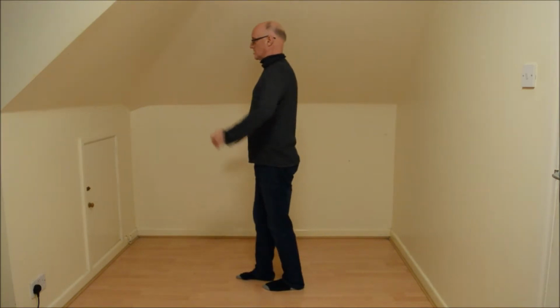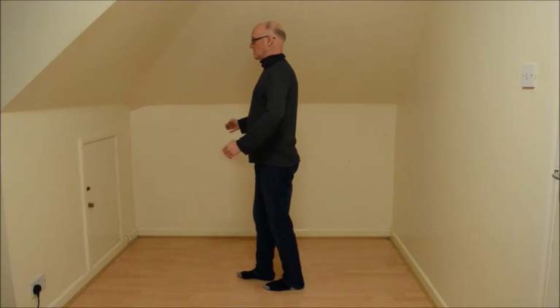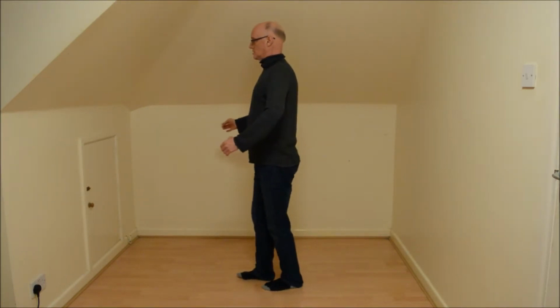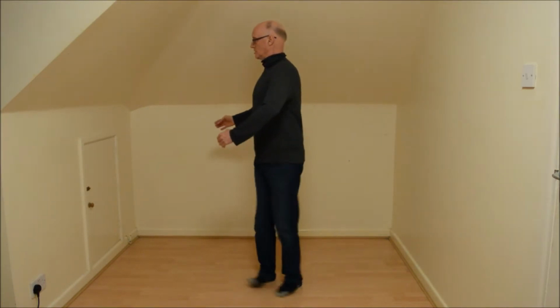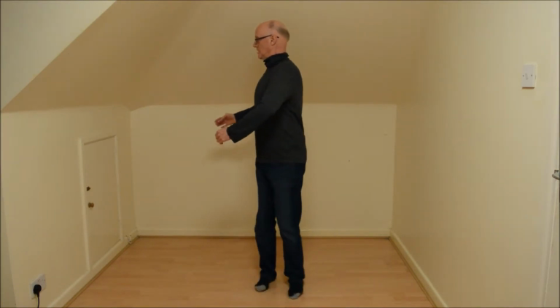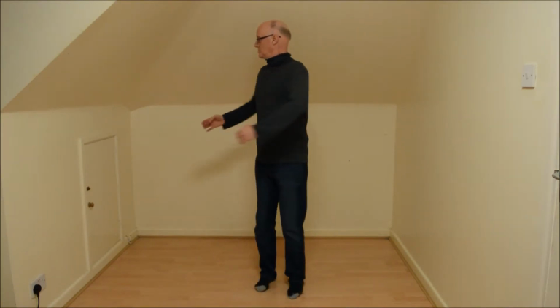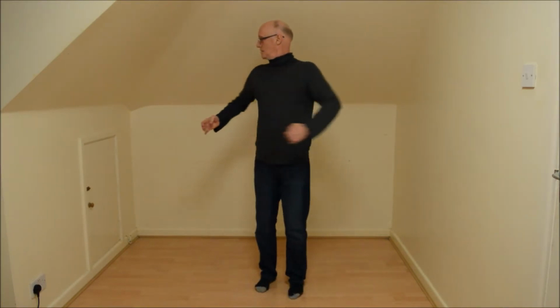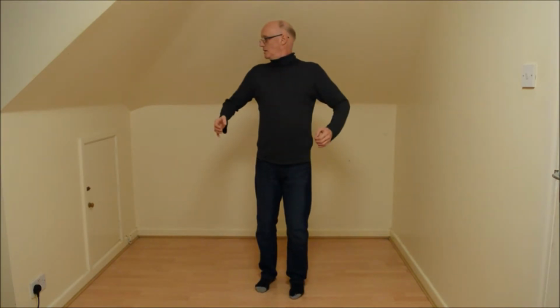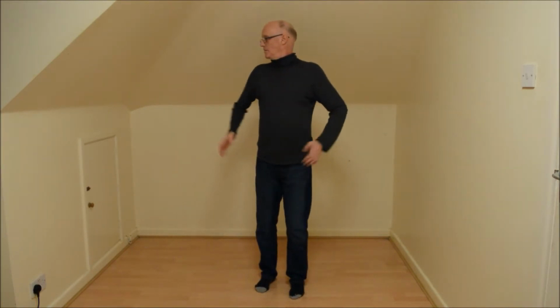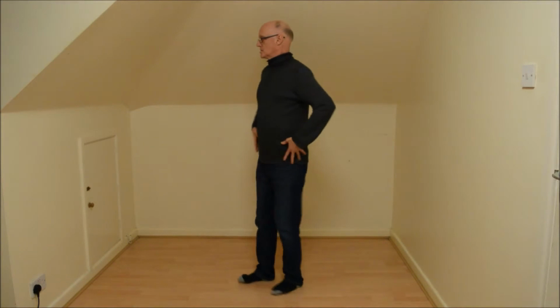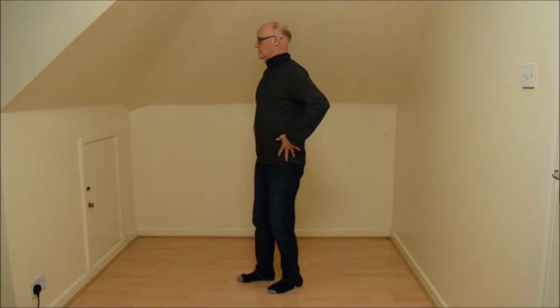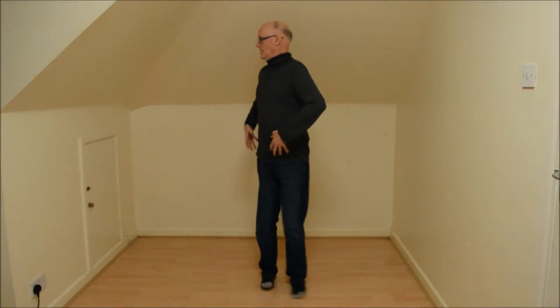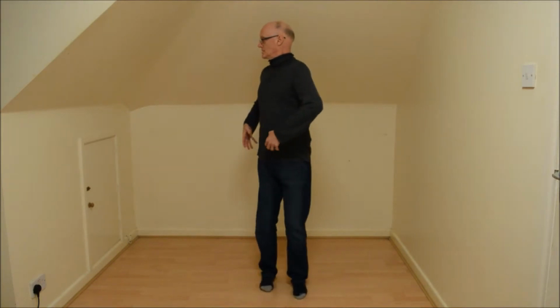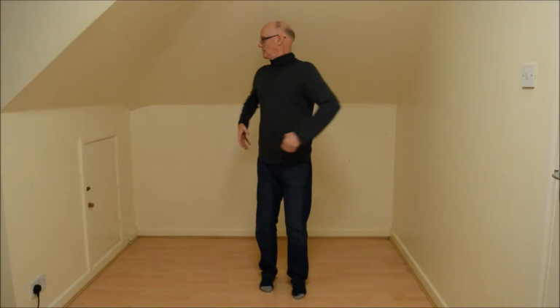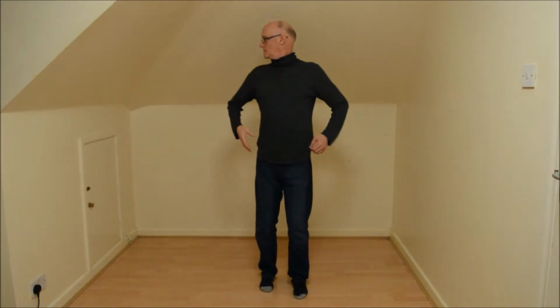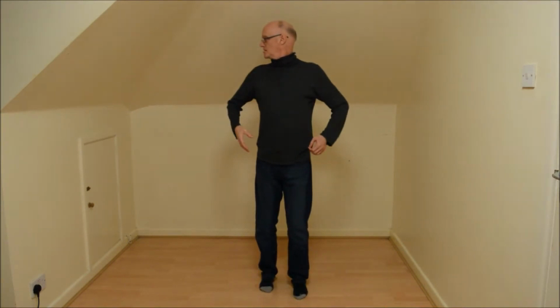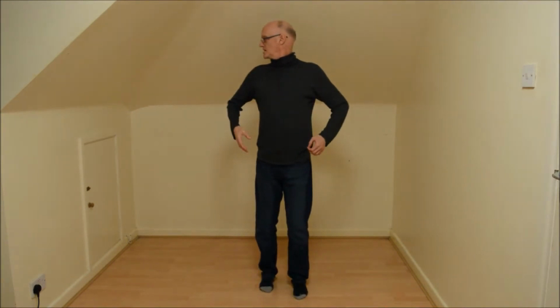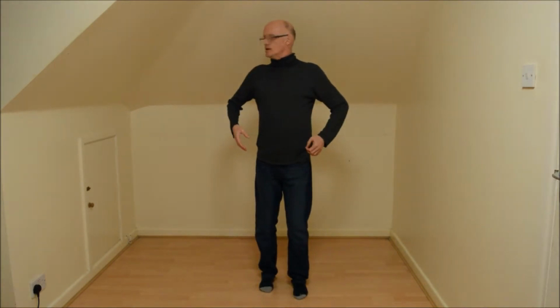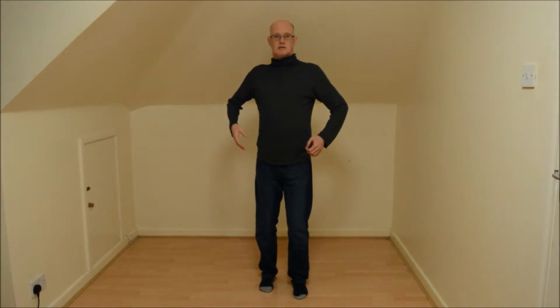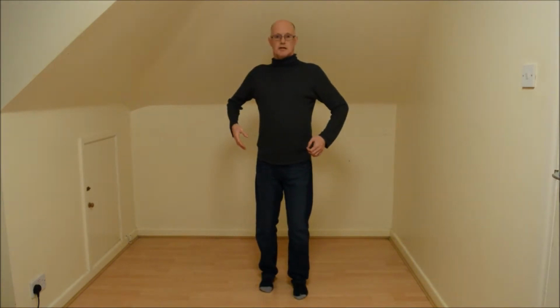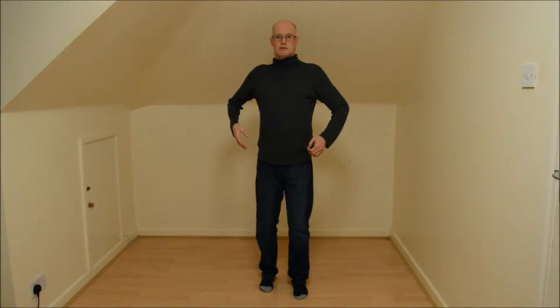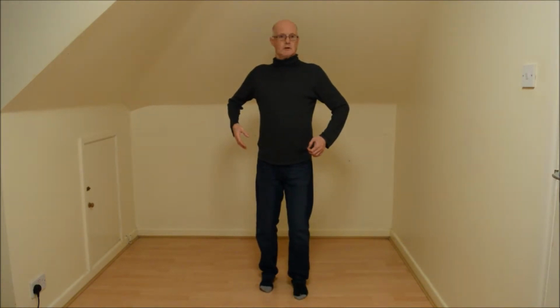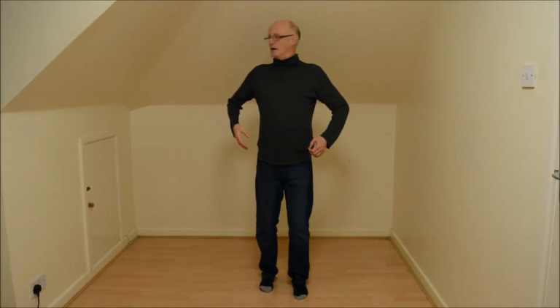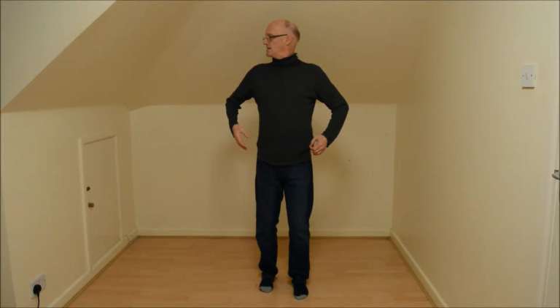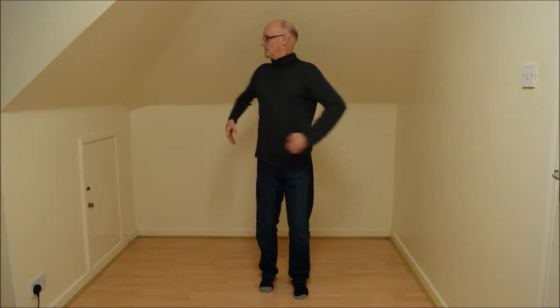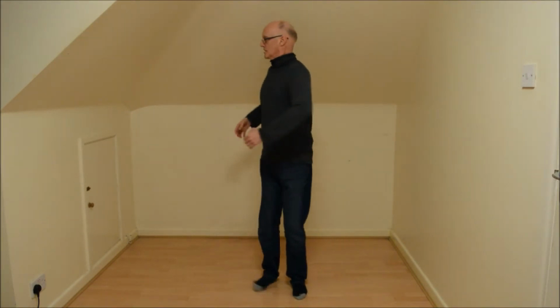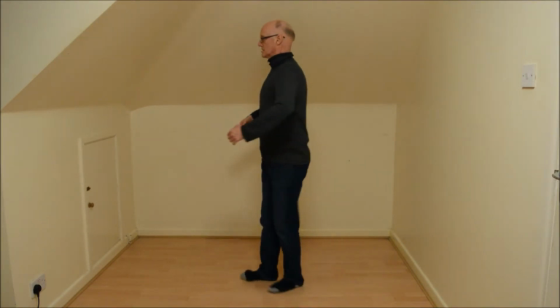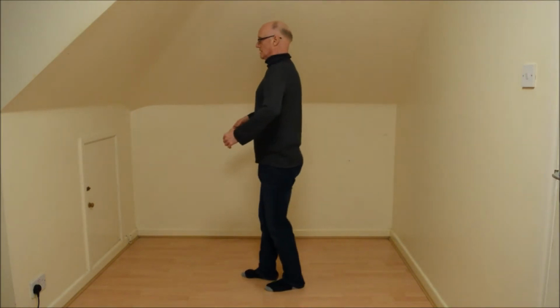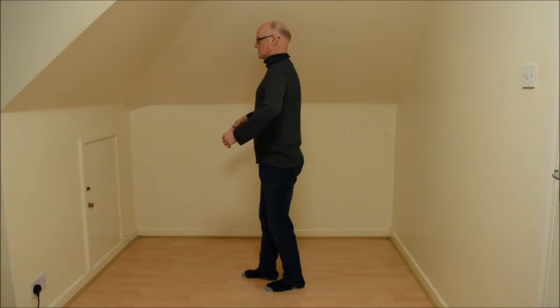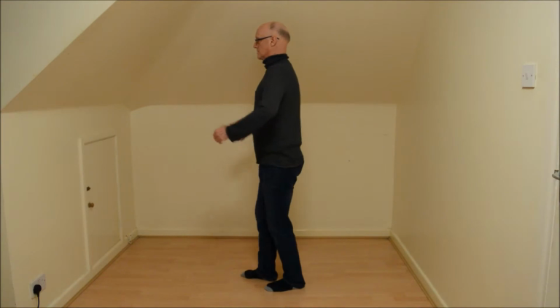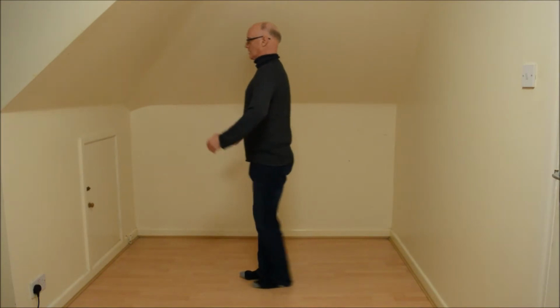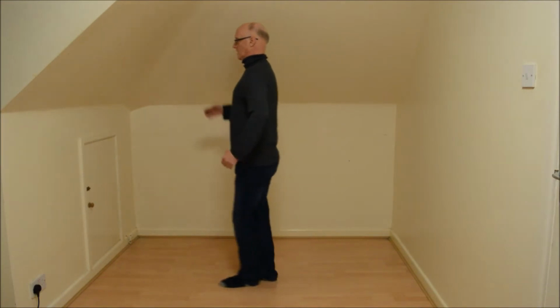To turn, you can turn on your heels - maybe just turn the hips, turn the chest, turn your head. Or head, chest, hips - and carry on.